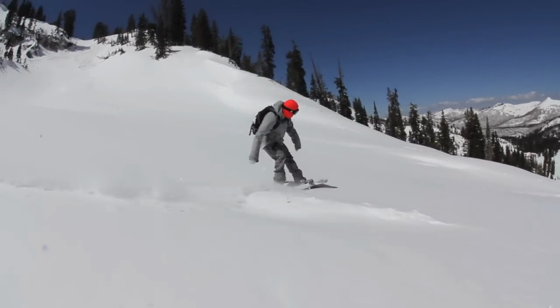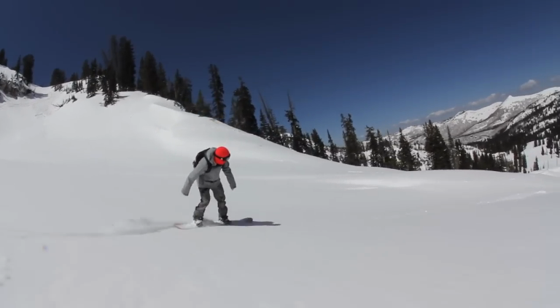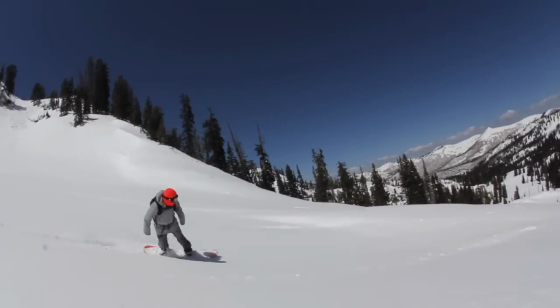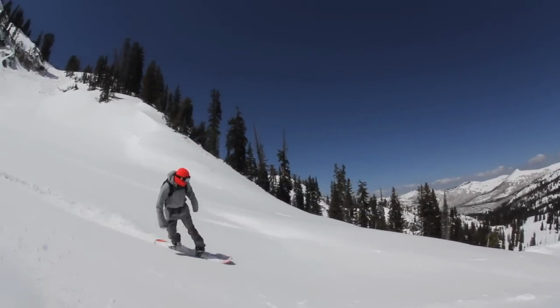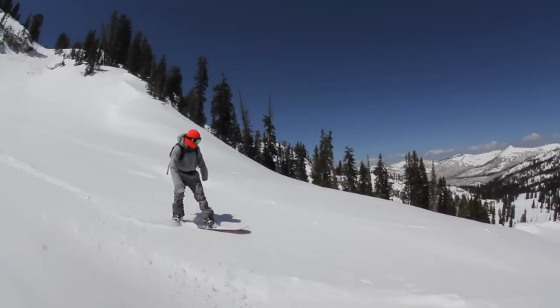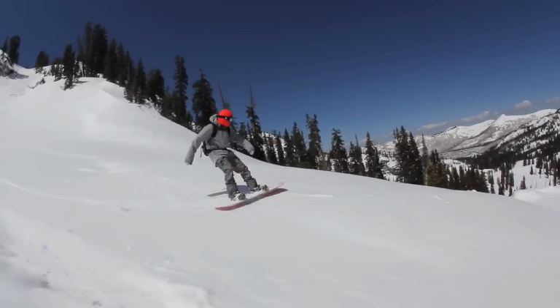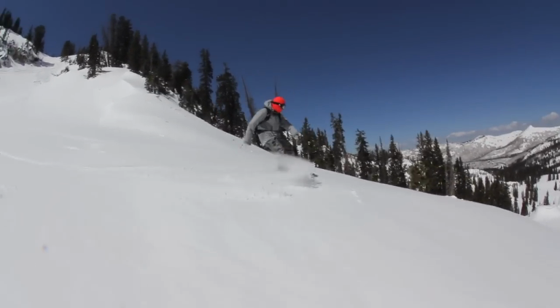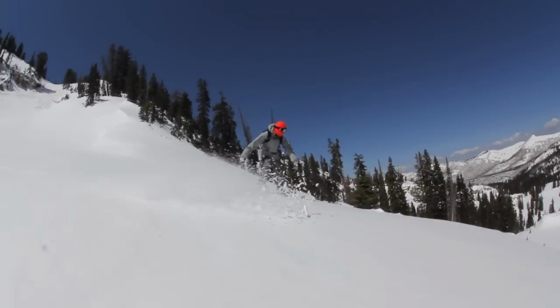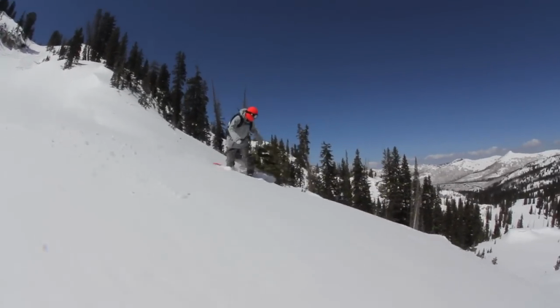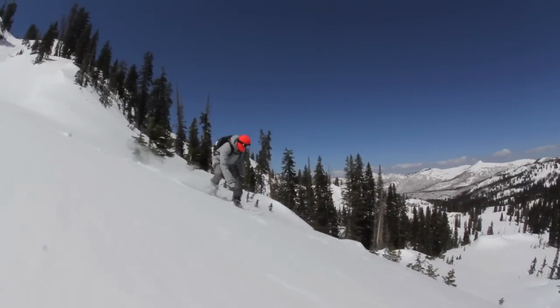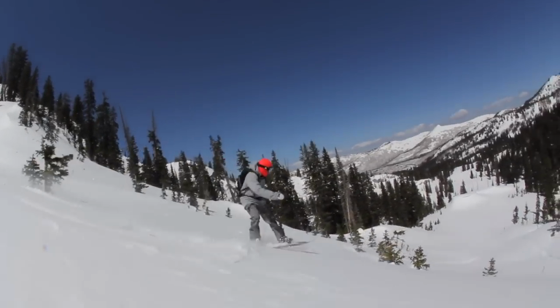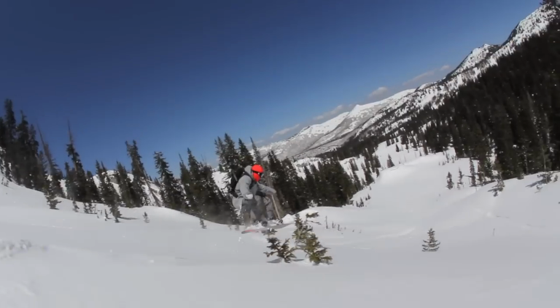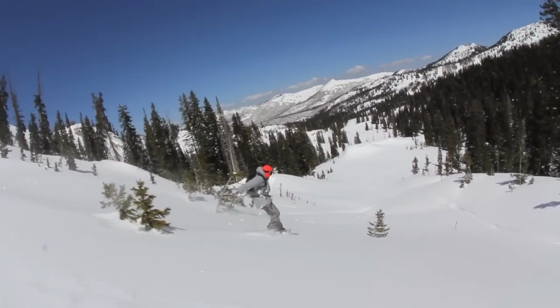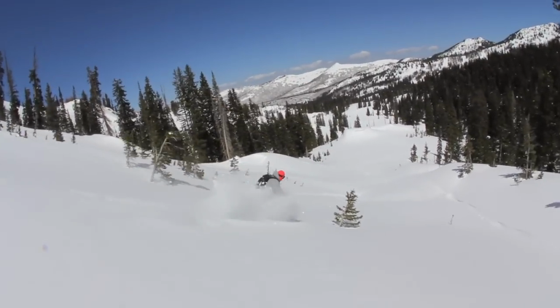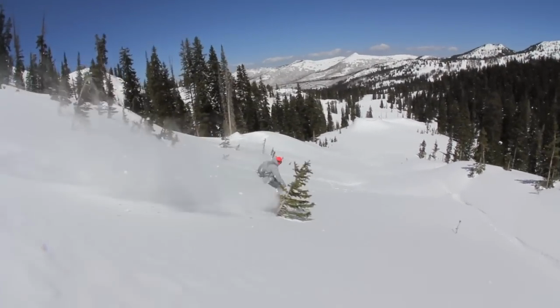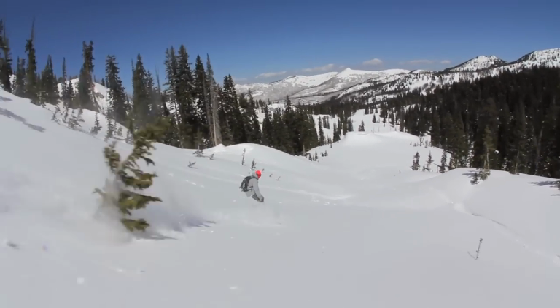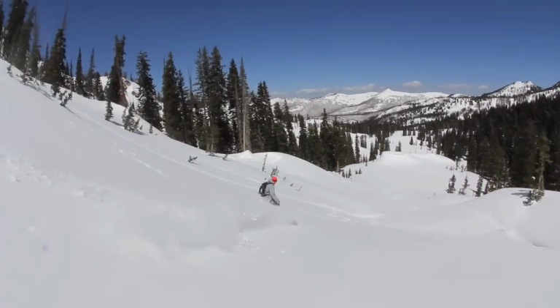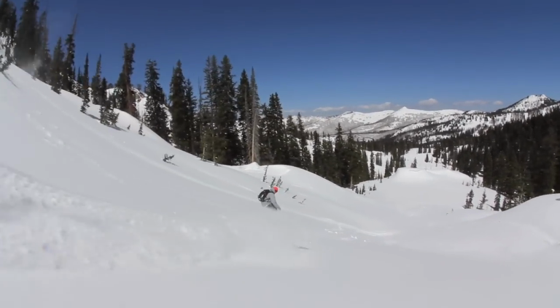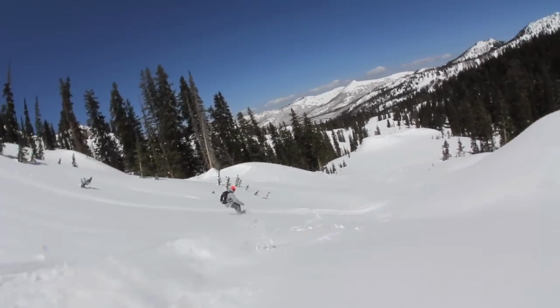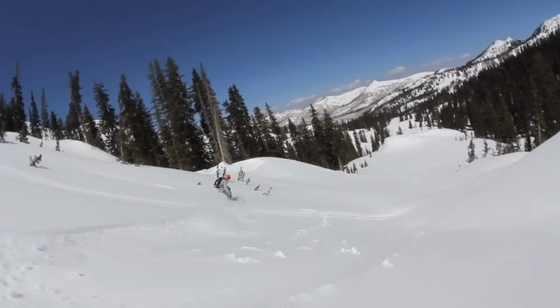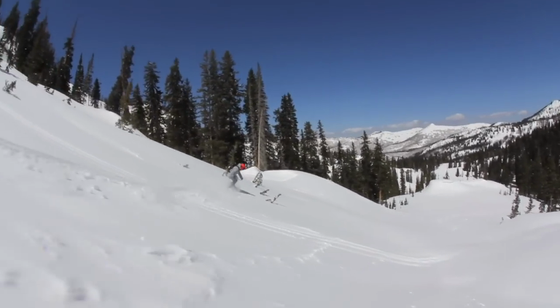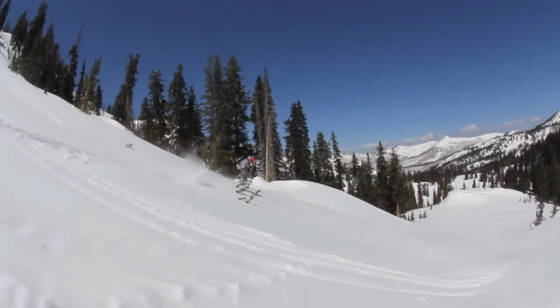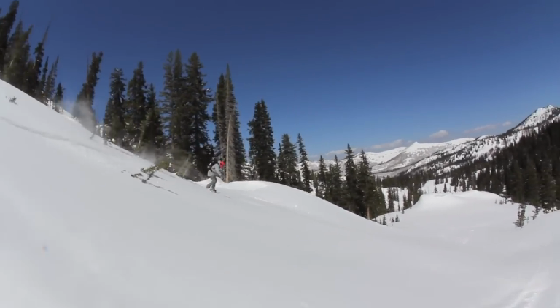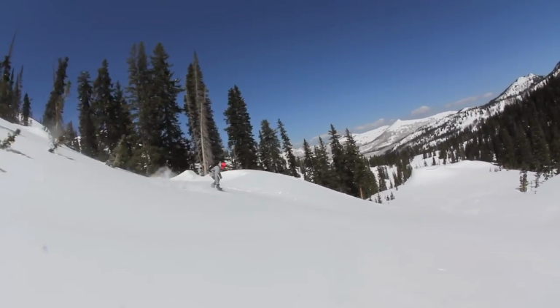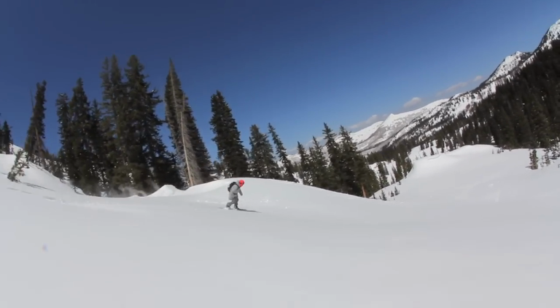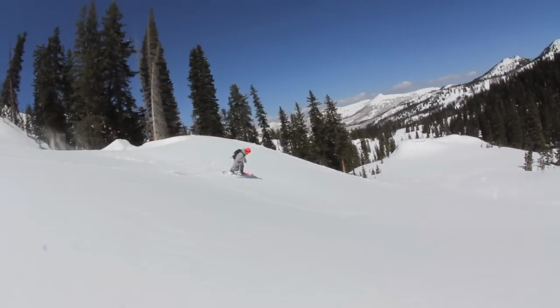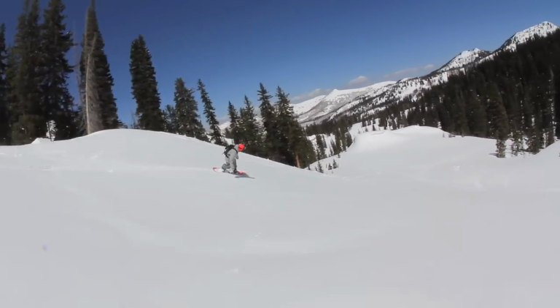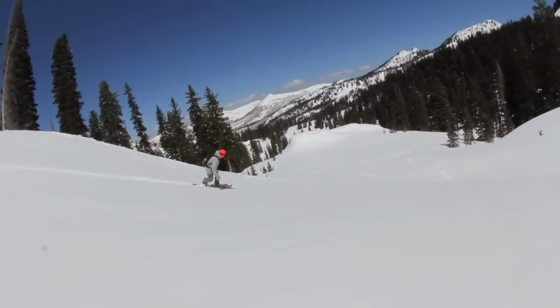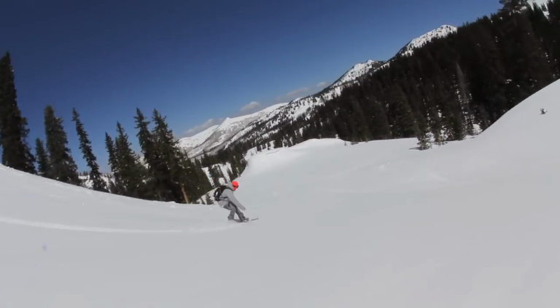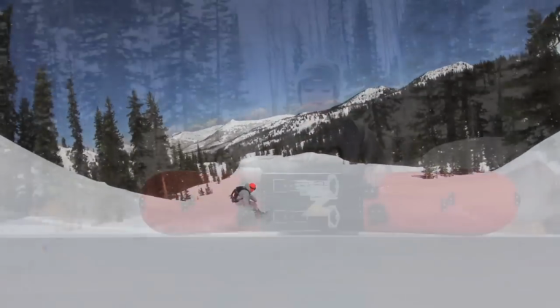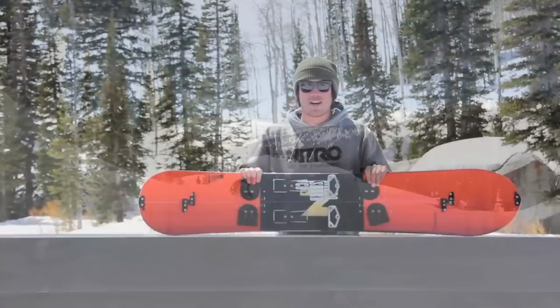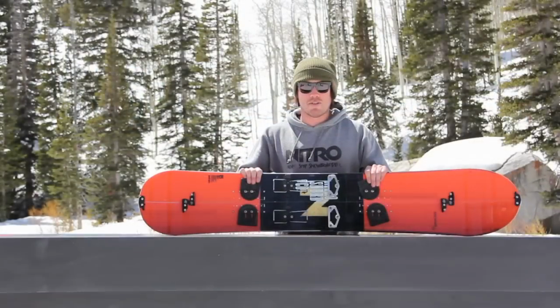I've been riding the Thunder all season. It's everything I could want from a split board — it's lightweight, easy to use, very durable, and it's a great board for just ripping down the mountain.